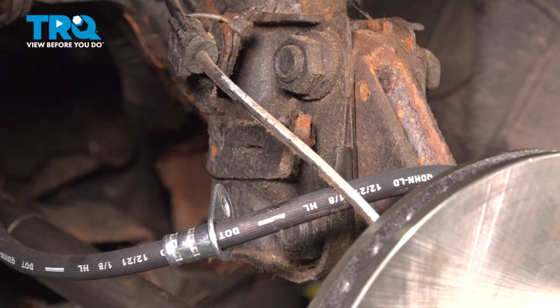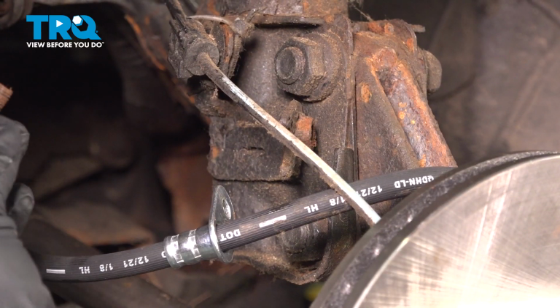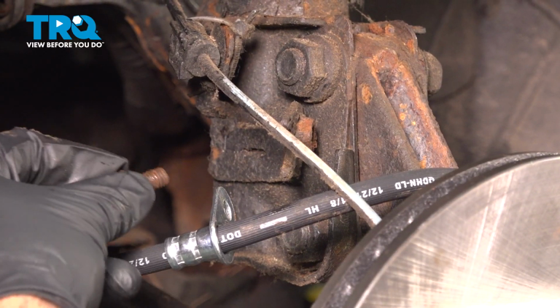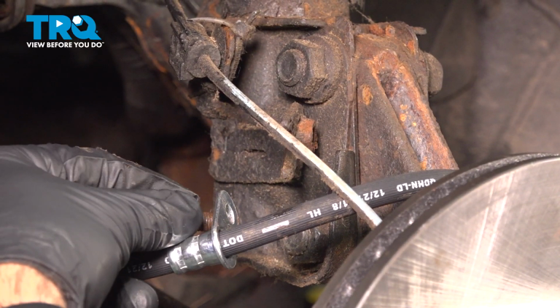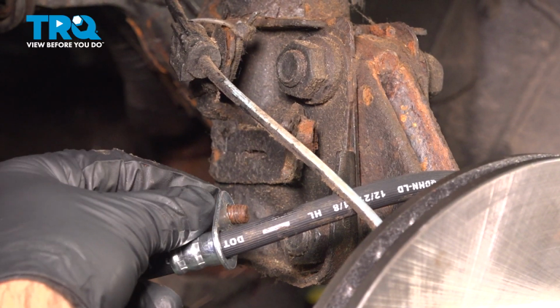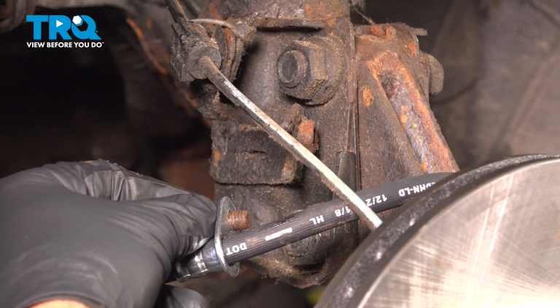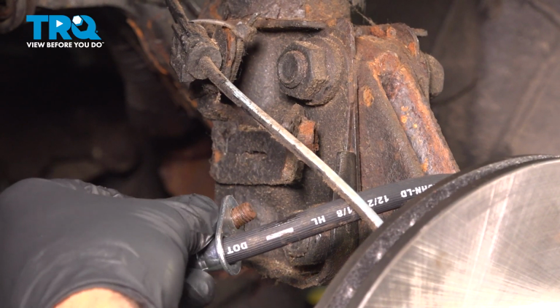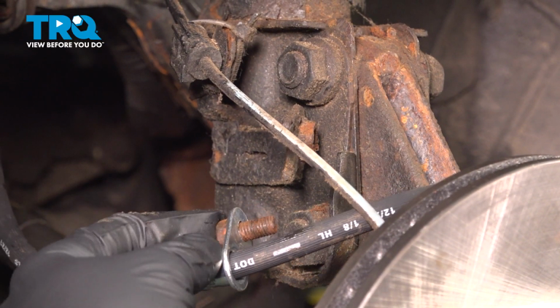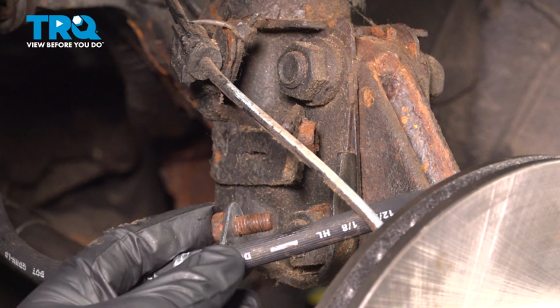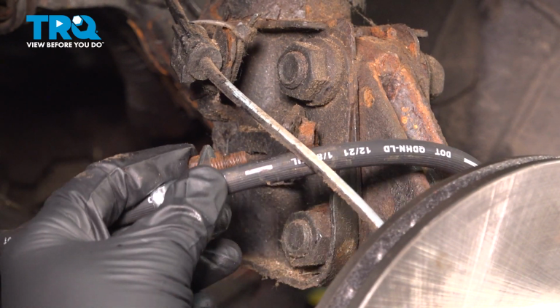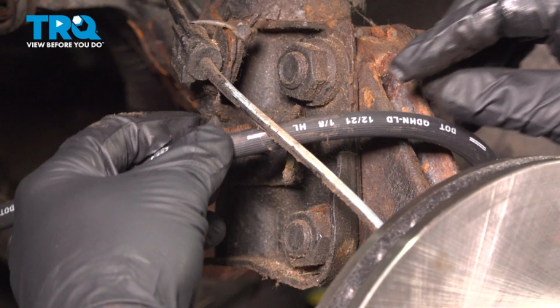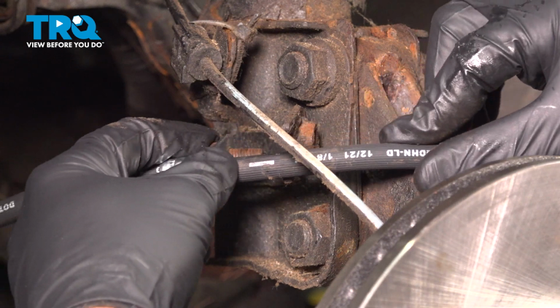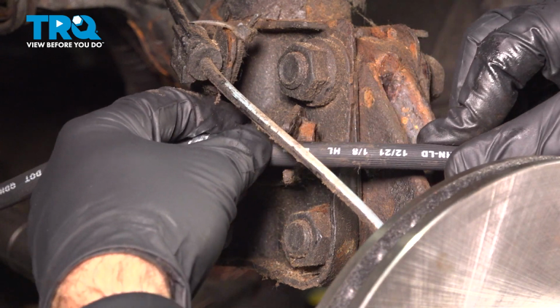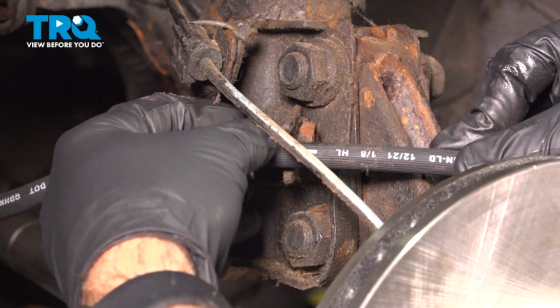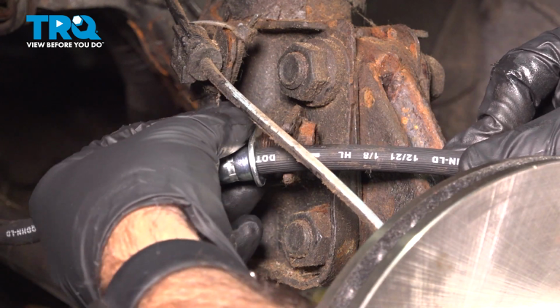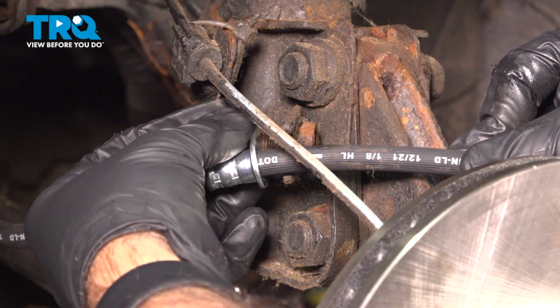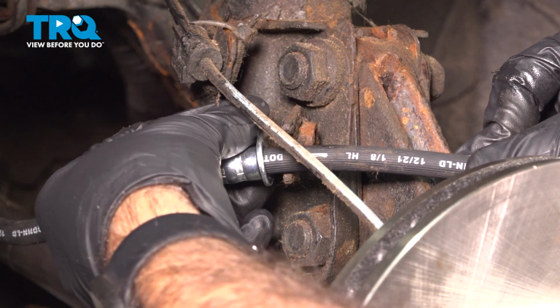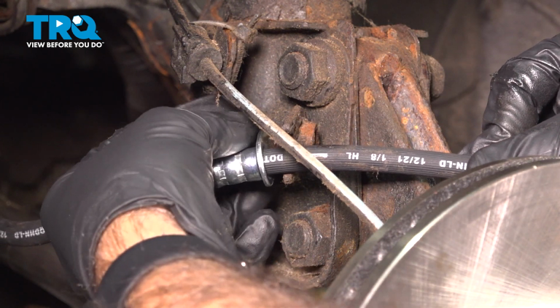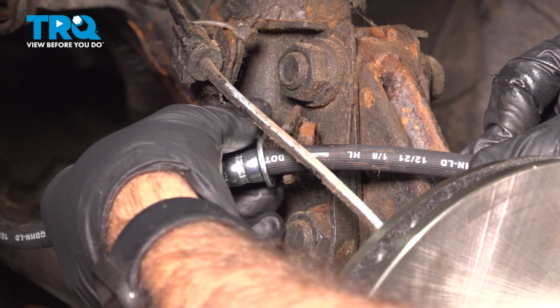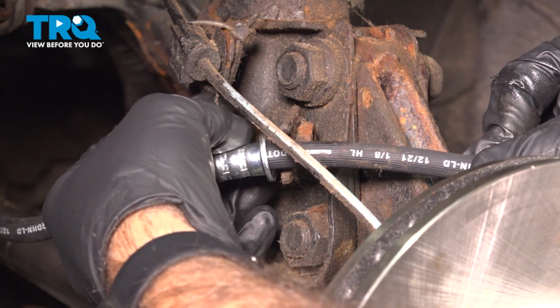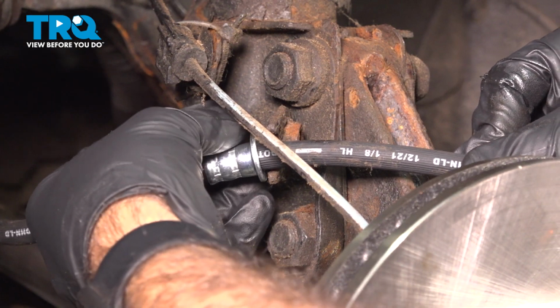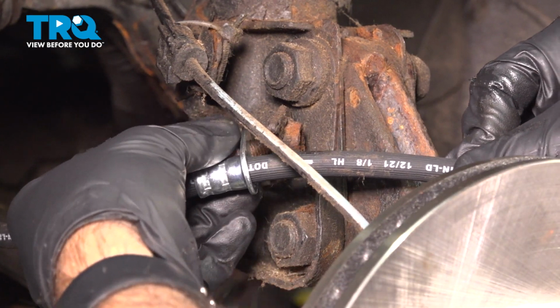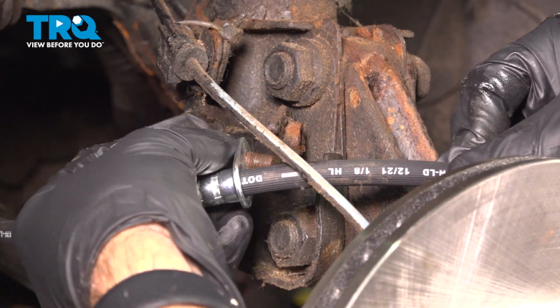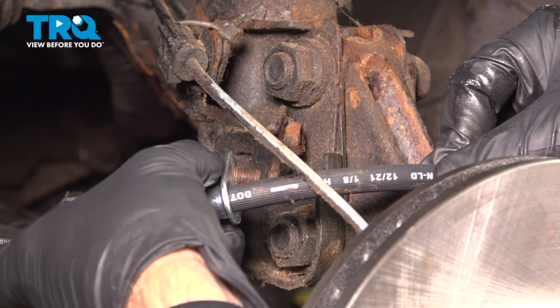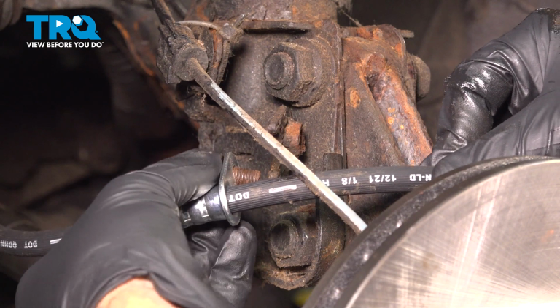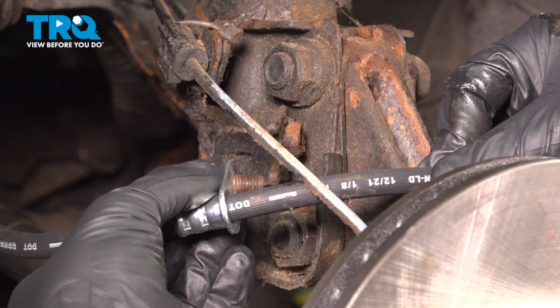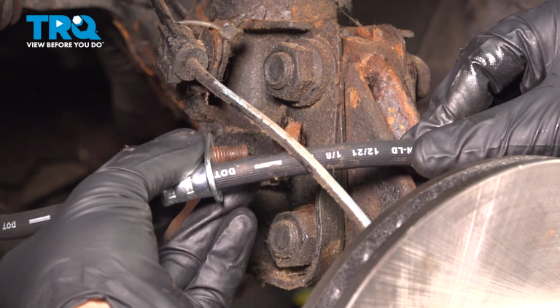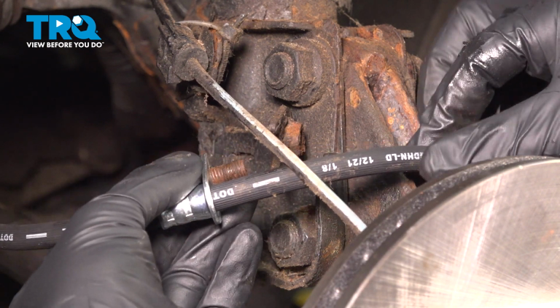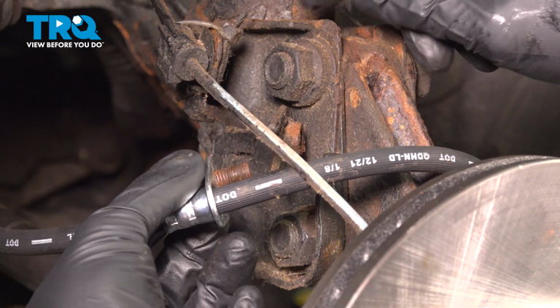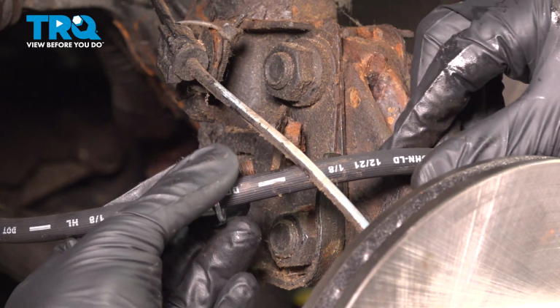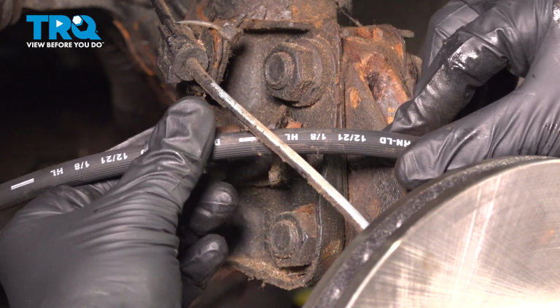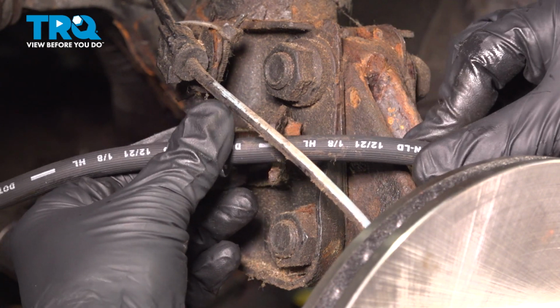Now we can take our bolt, put it through our bracket on our hose, line it up with the bracket on the knuckle, and line it up with the bracket on the strut.